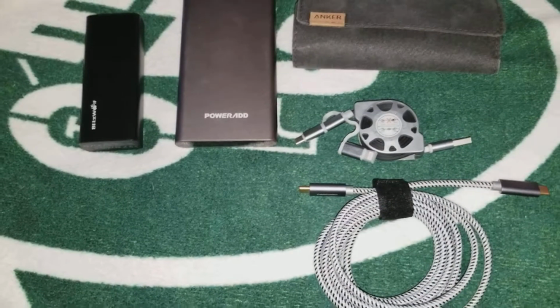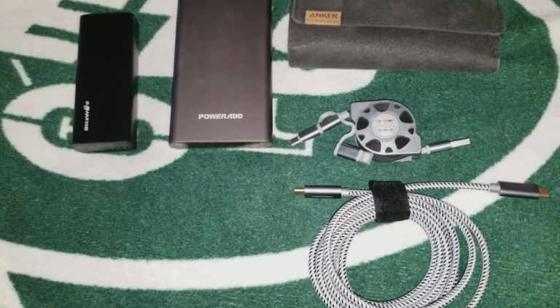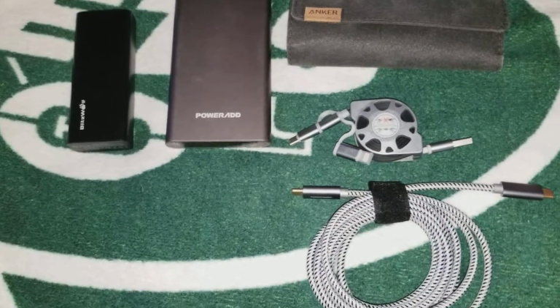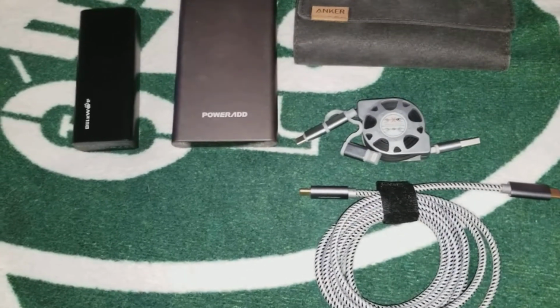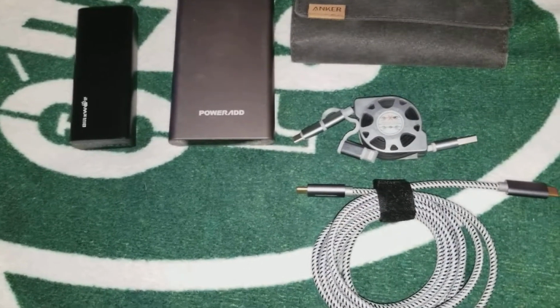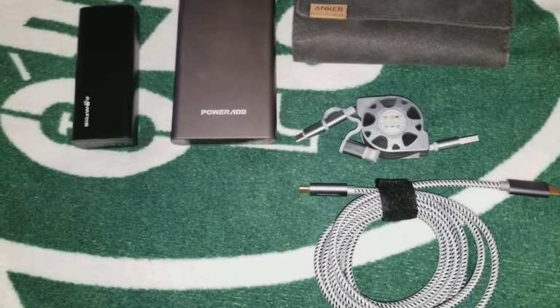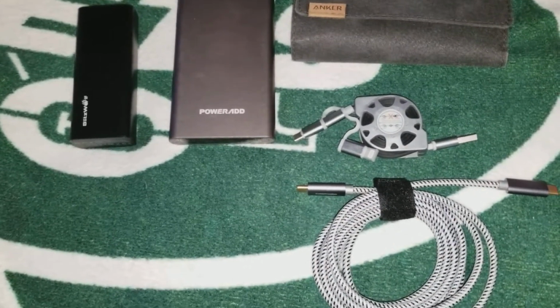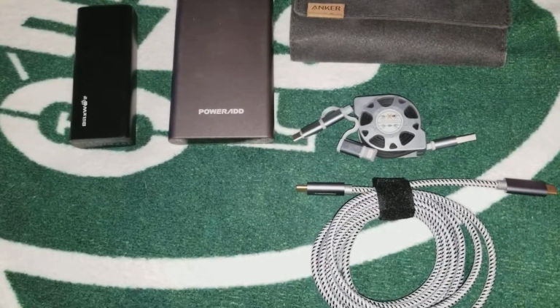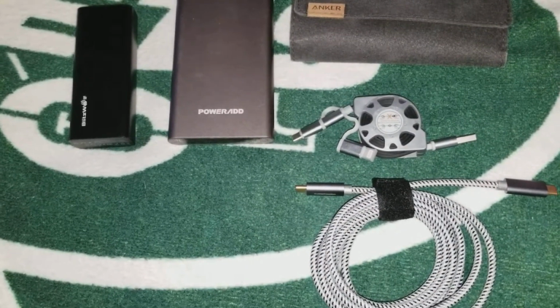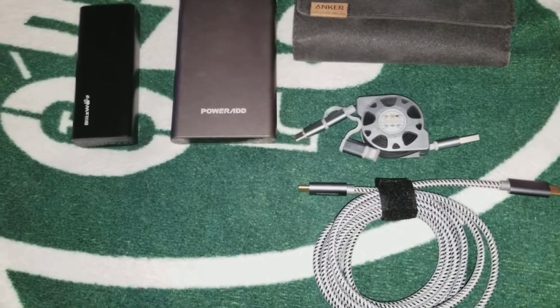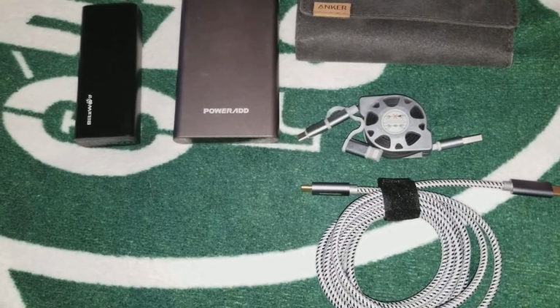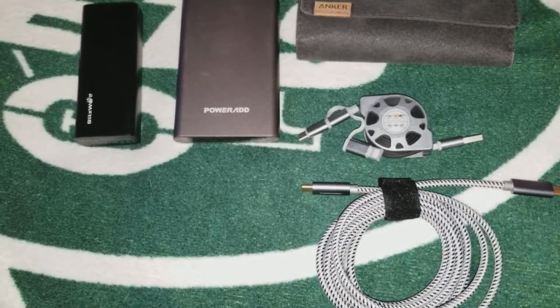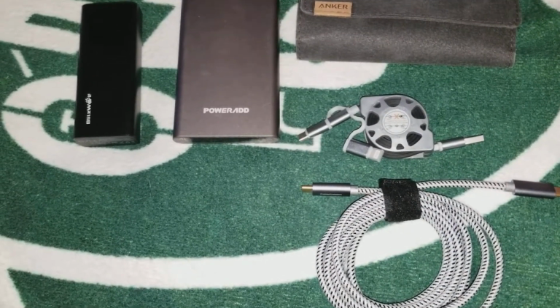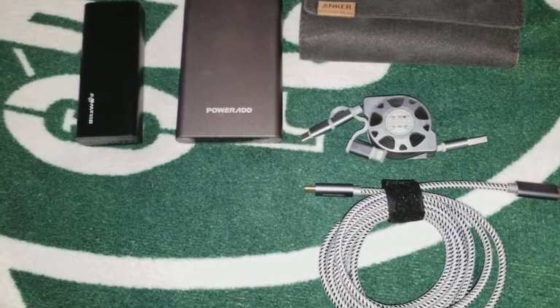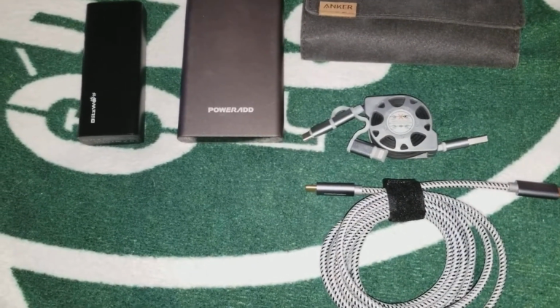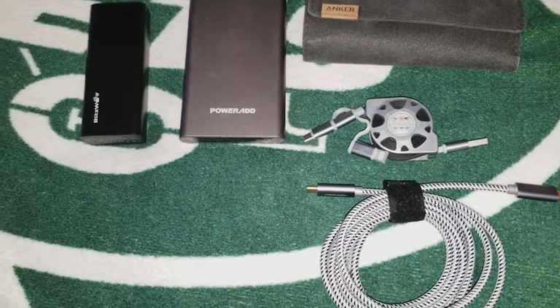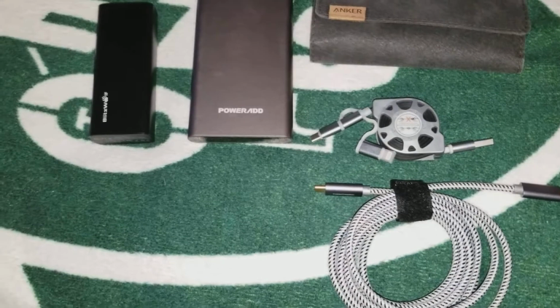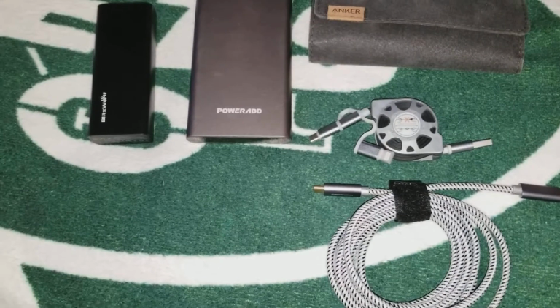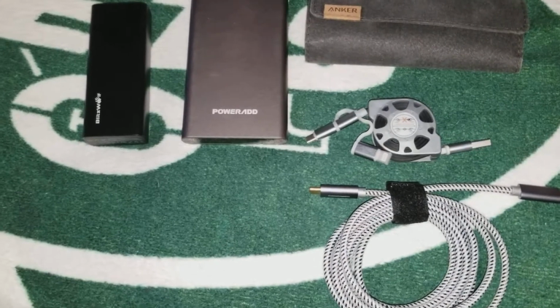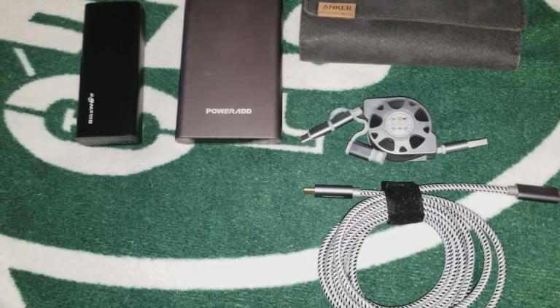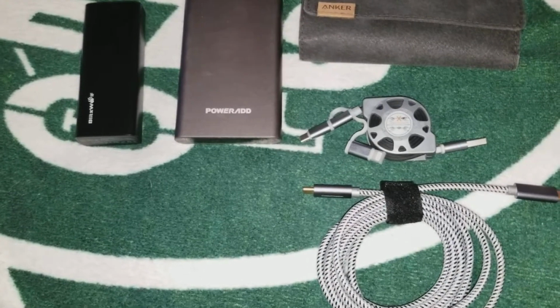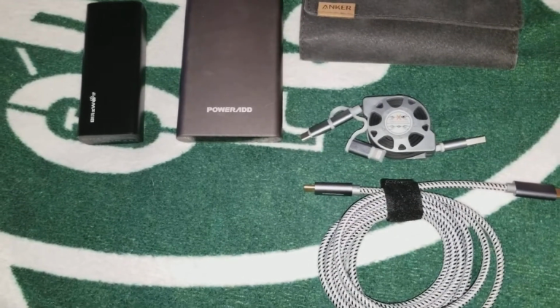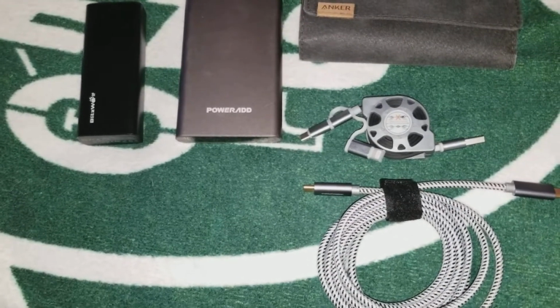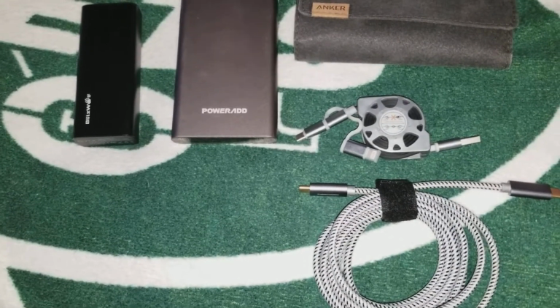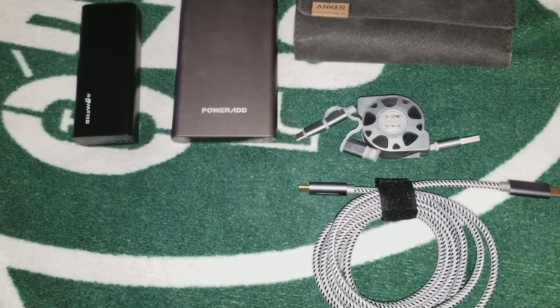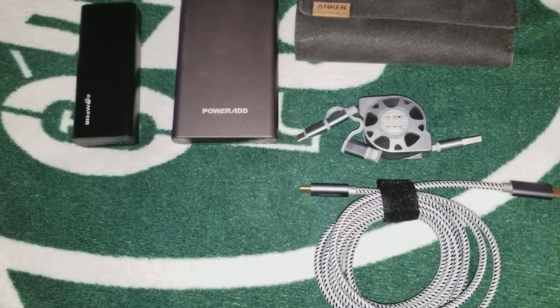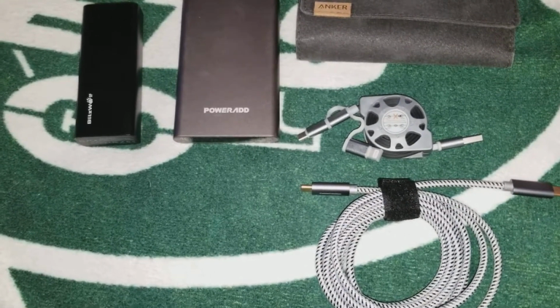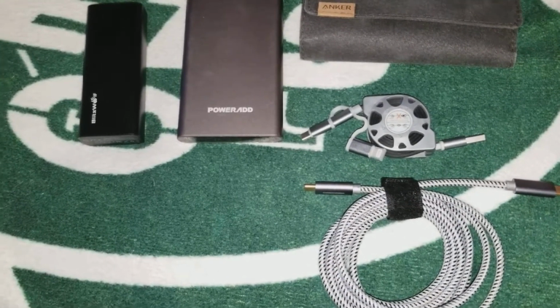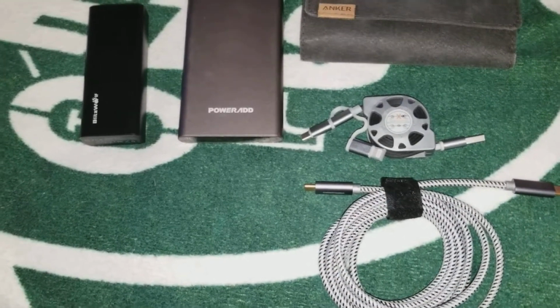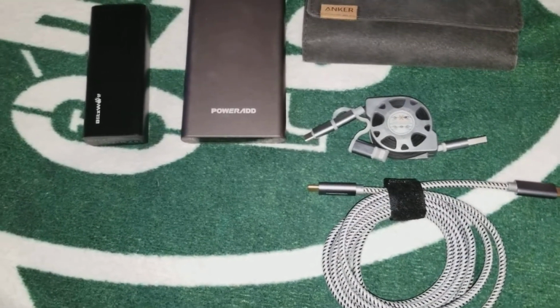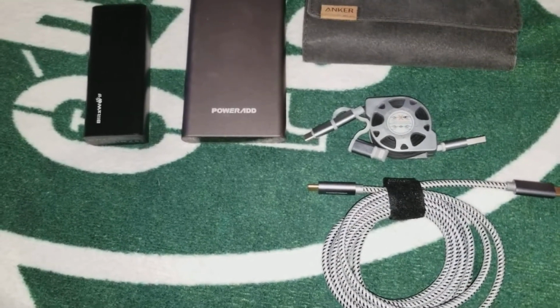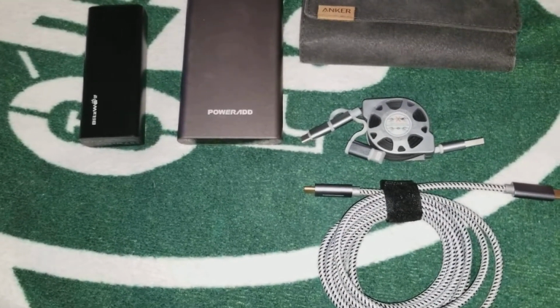My usual tech bag usually has some batteries, lights, all different types of things. Just a few things that I got in there.